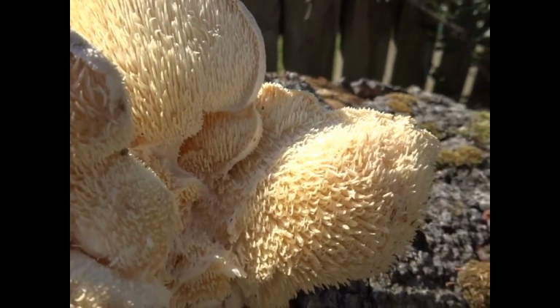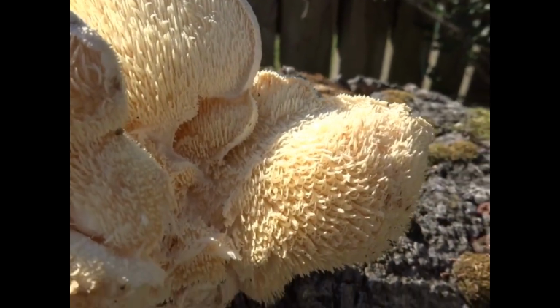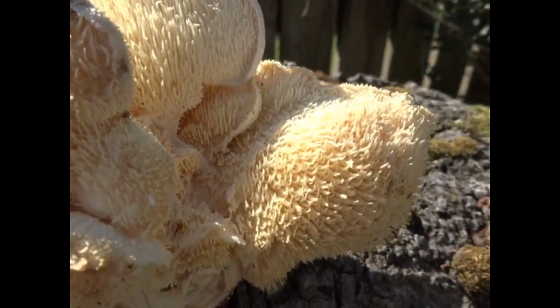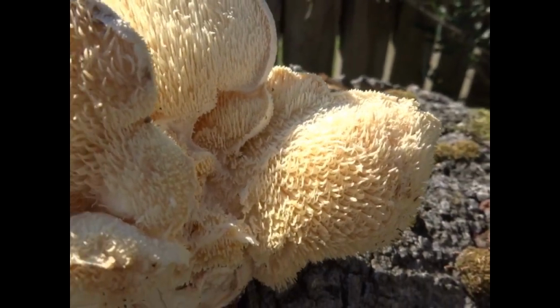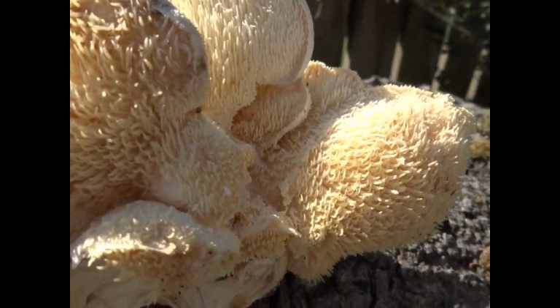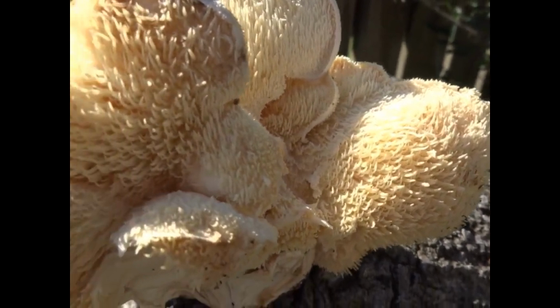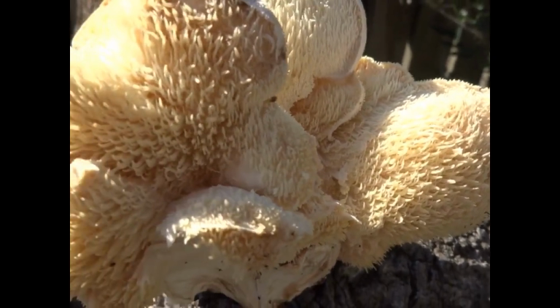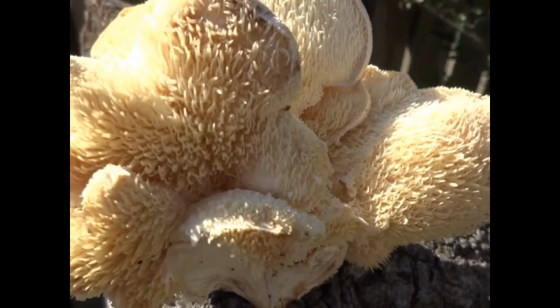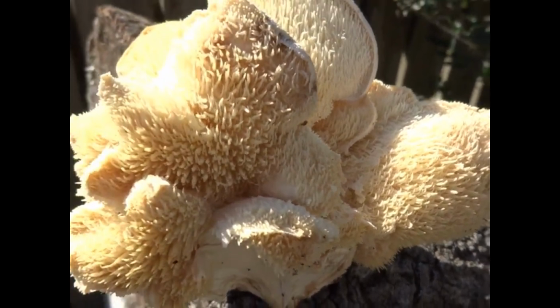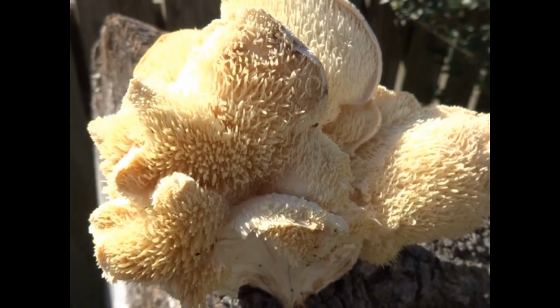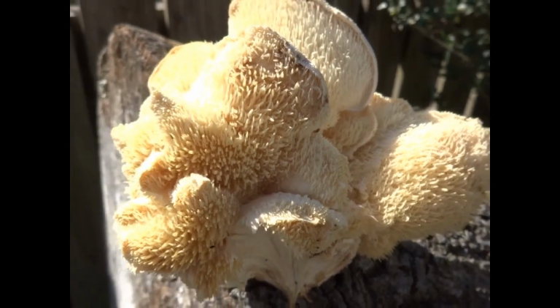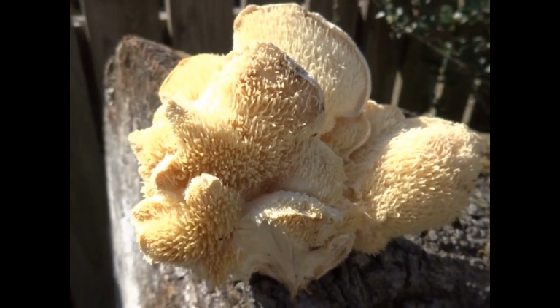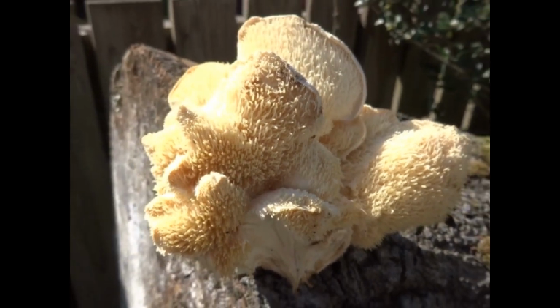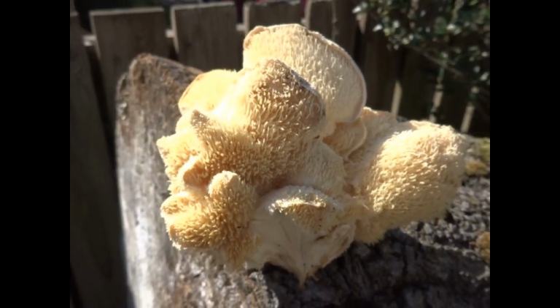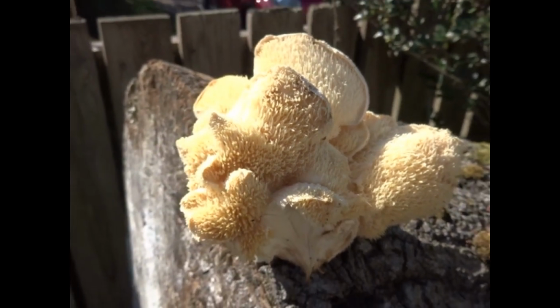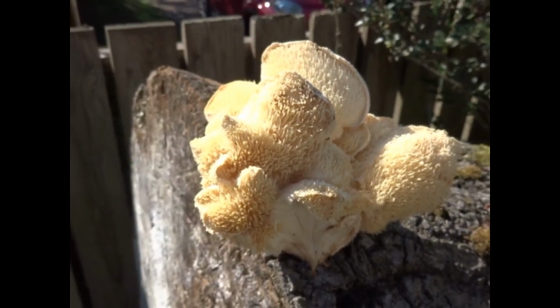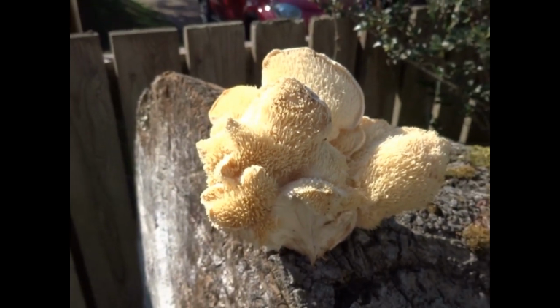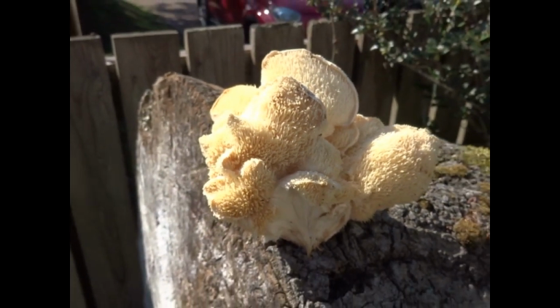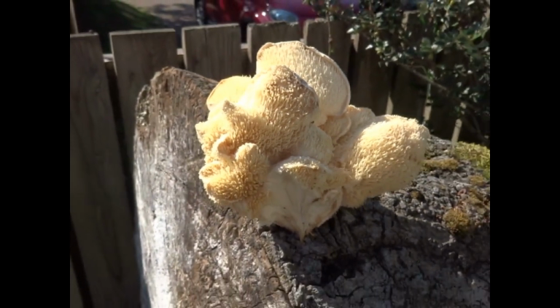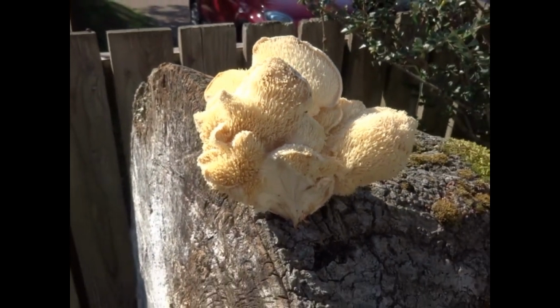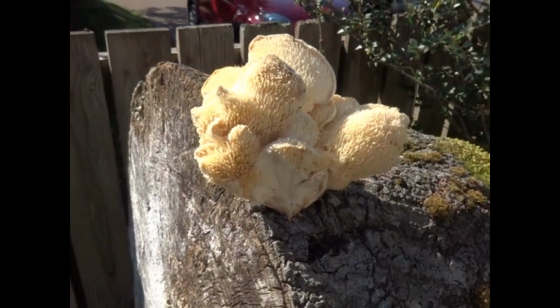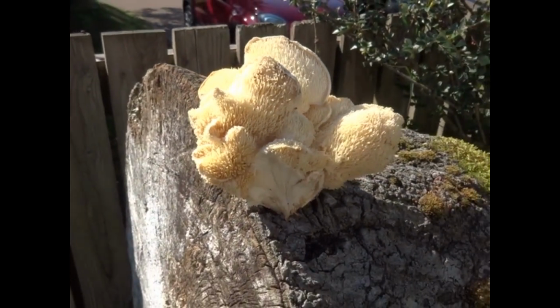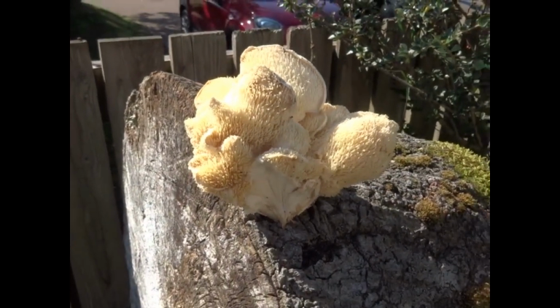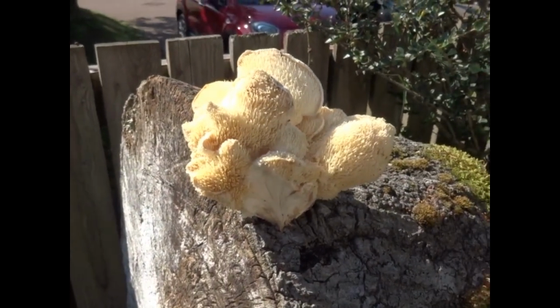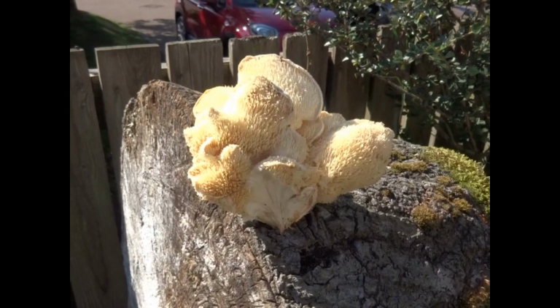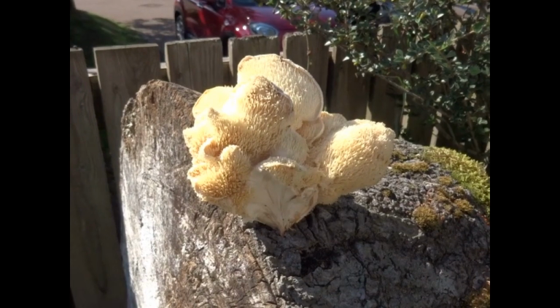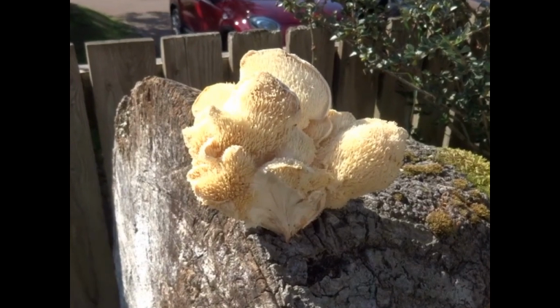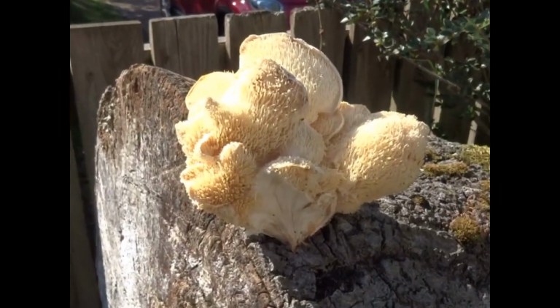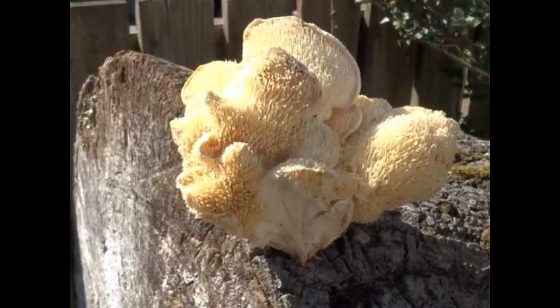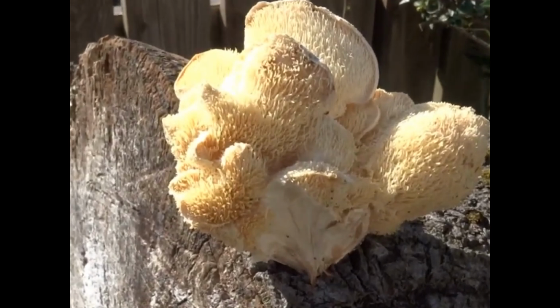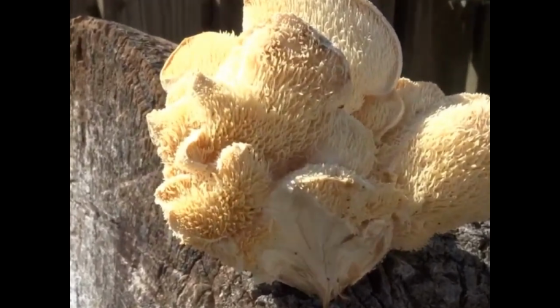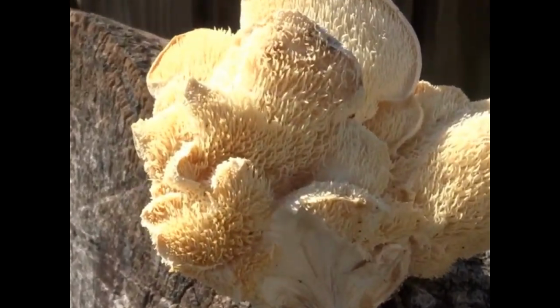When it is found, it tends to only remain at the site for a couple of years. In Britain, the fruiting bodies are only found between July and November.